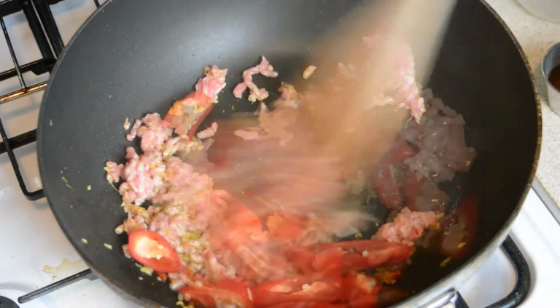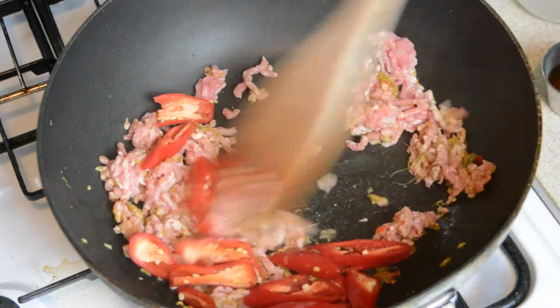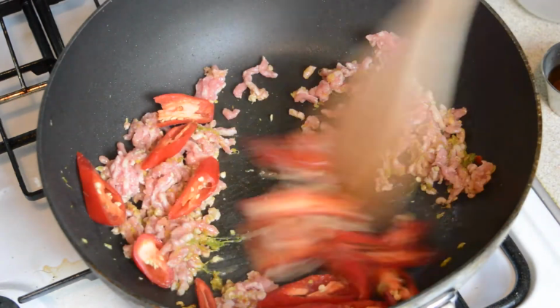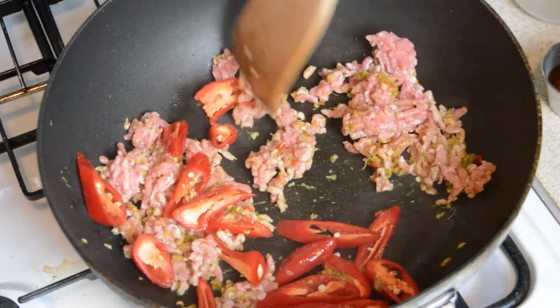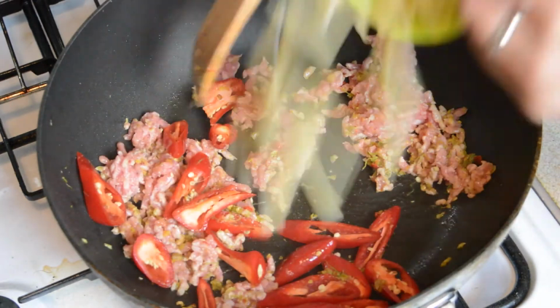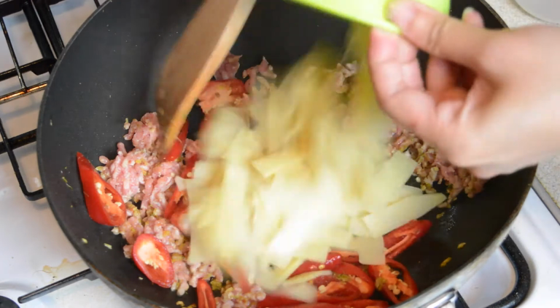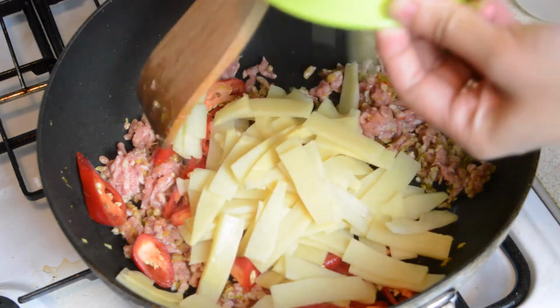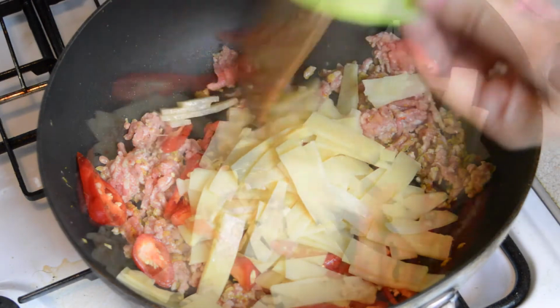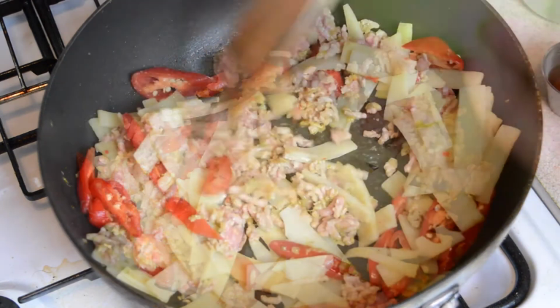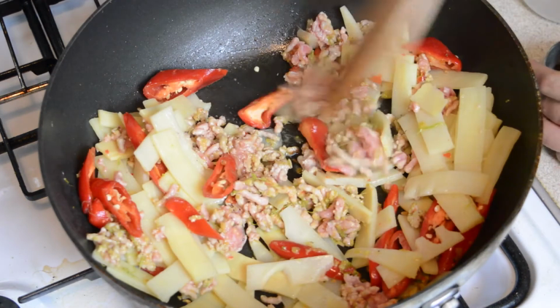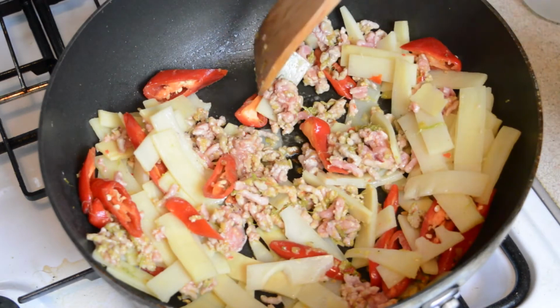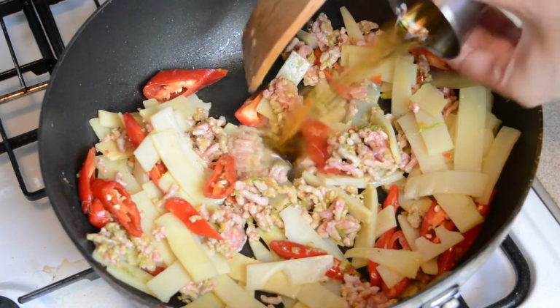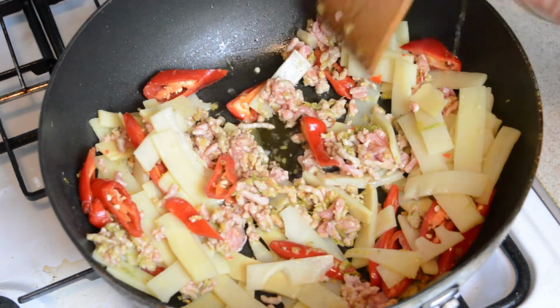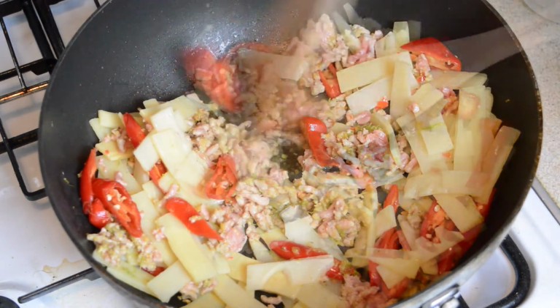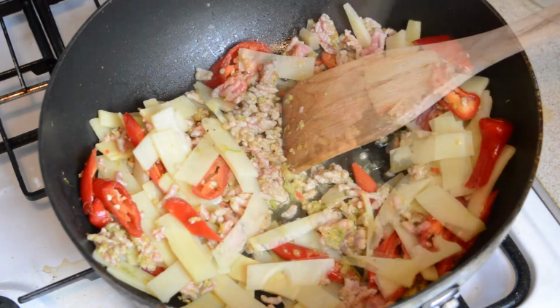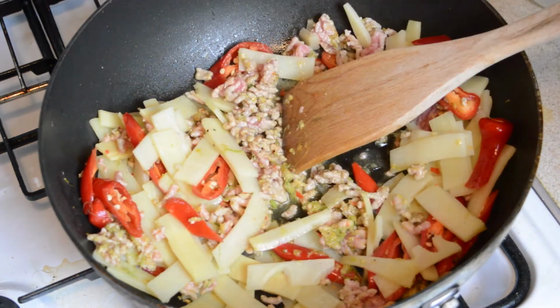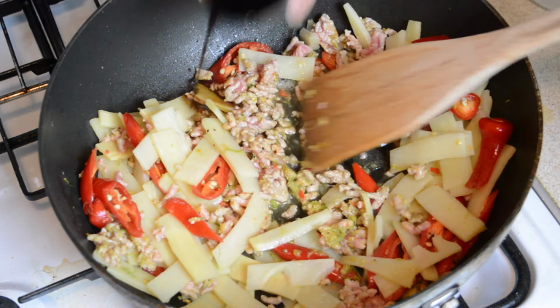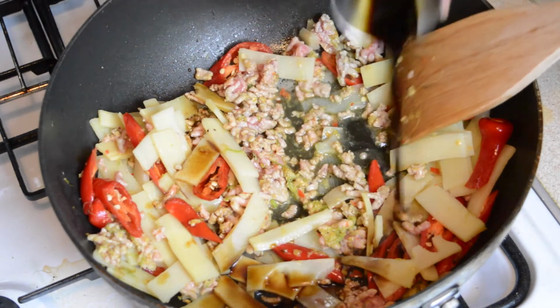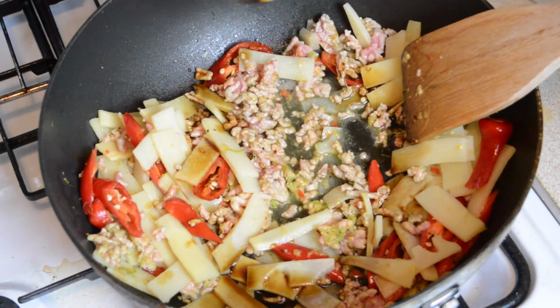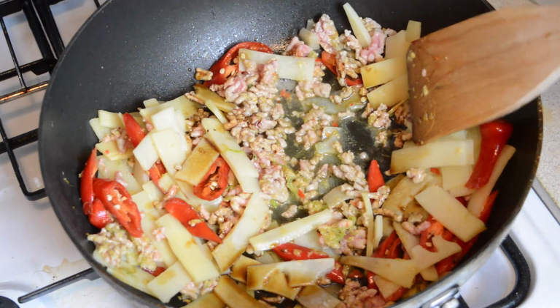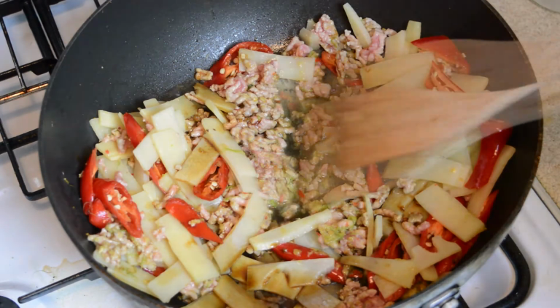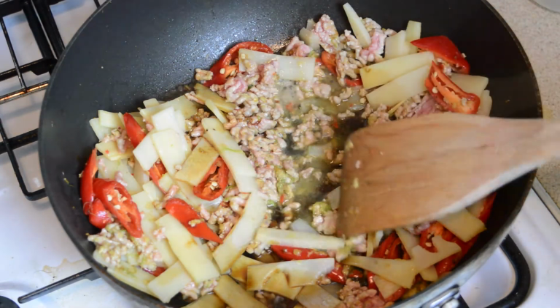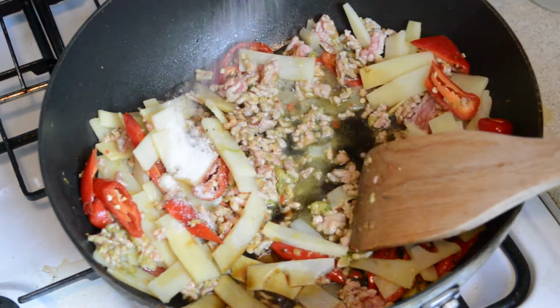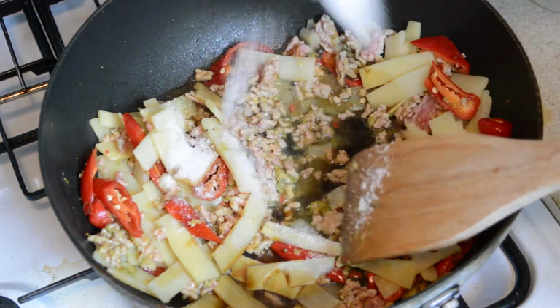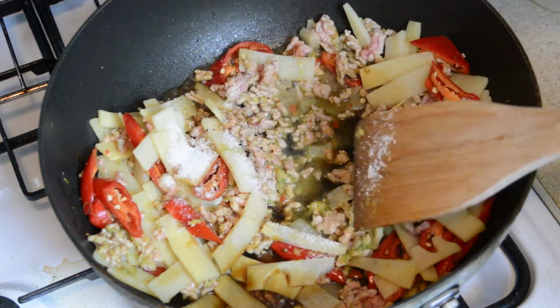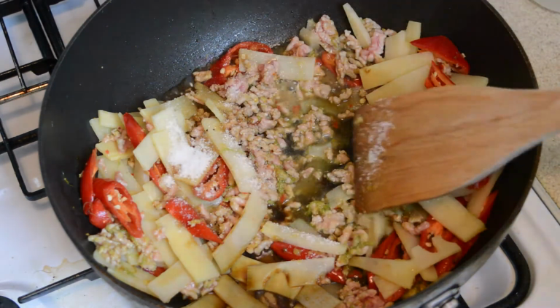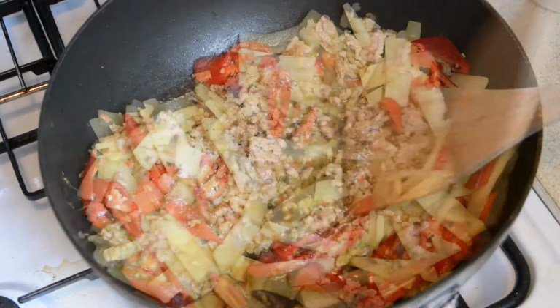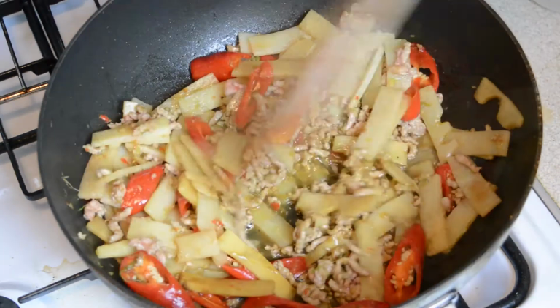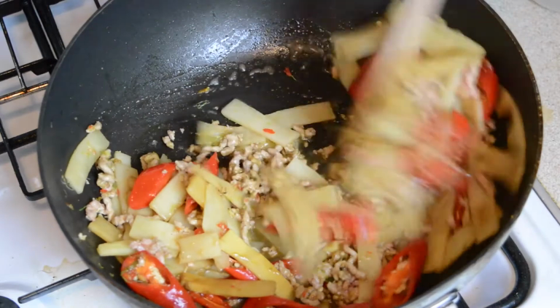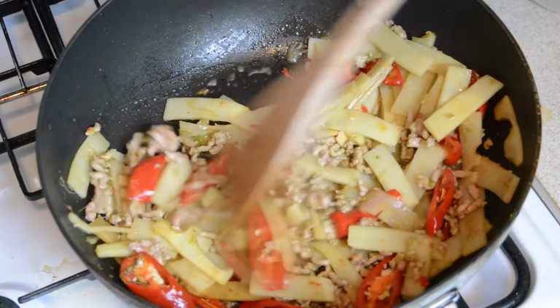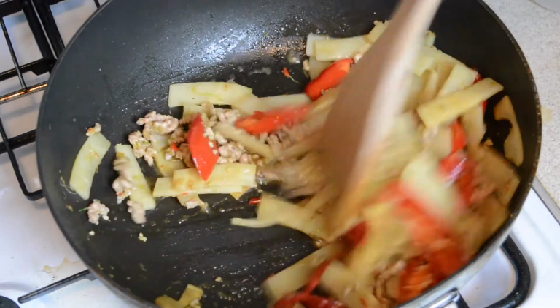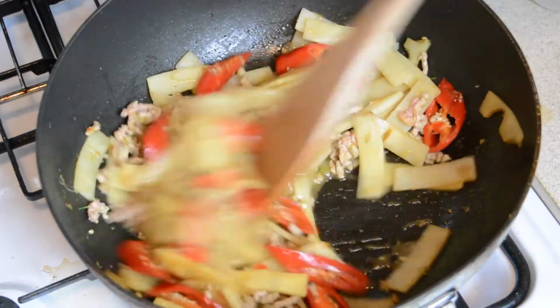Add the bamboo shoots that we boiled earlier, 1½ tablespoons of fish sauce, 1½ tablespoons of soy sauce, and ½ tablespoon of sugar. Keep stir-frying for a total of 3 to 4 minutes until the pork is completely cooked.